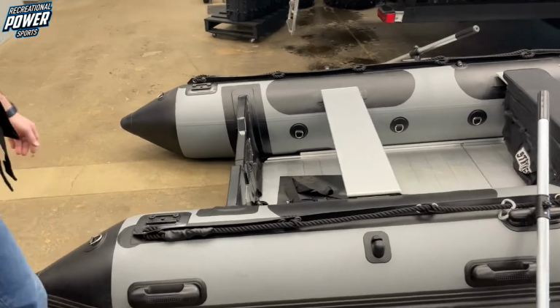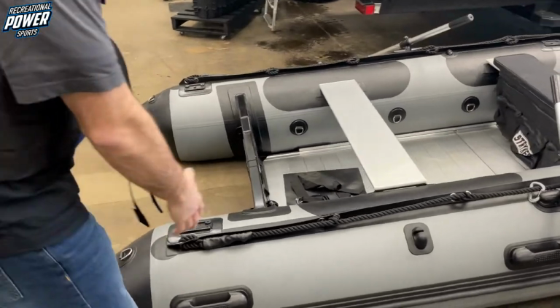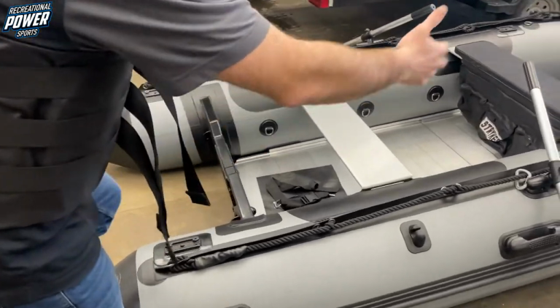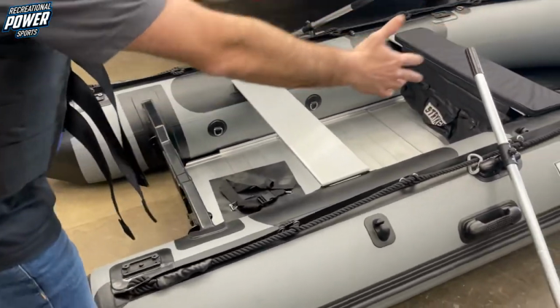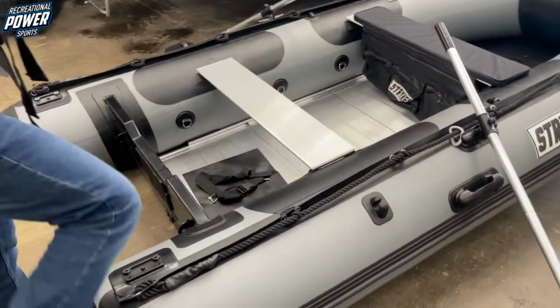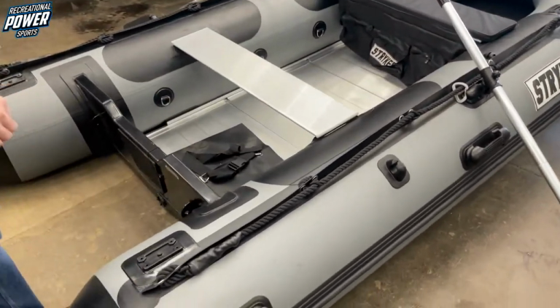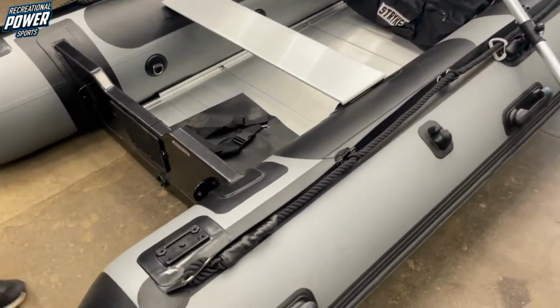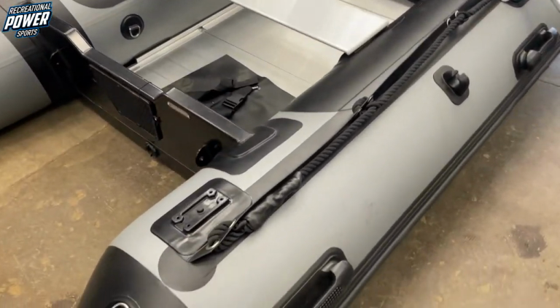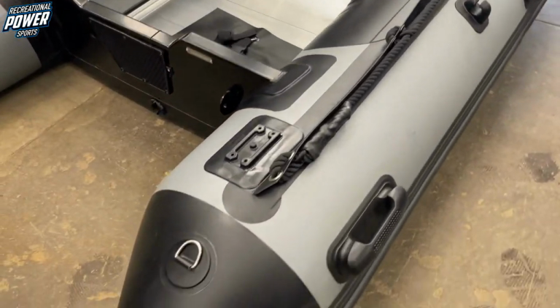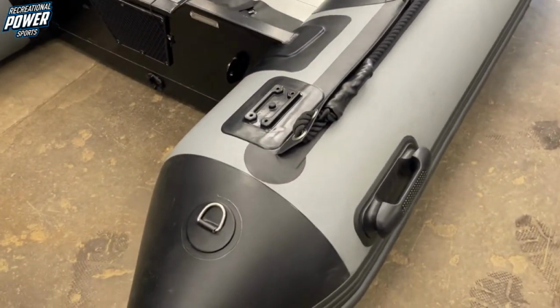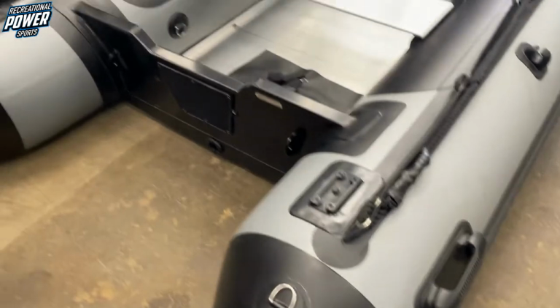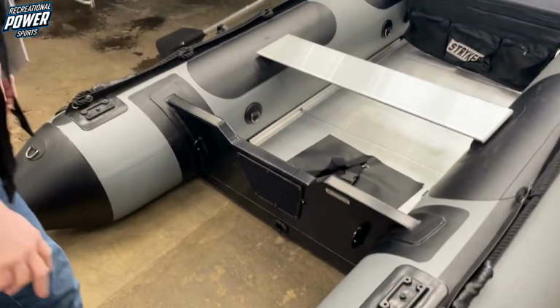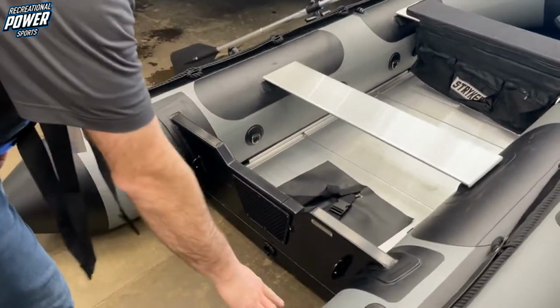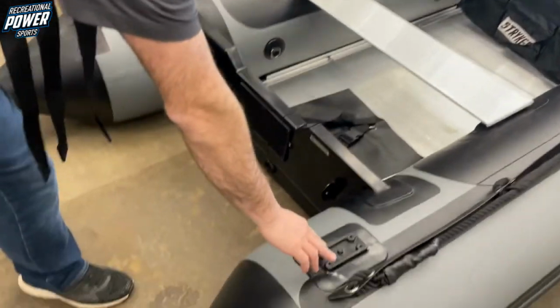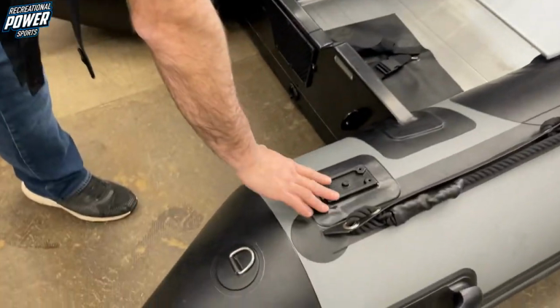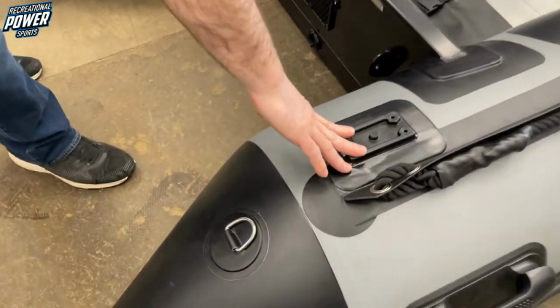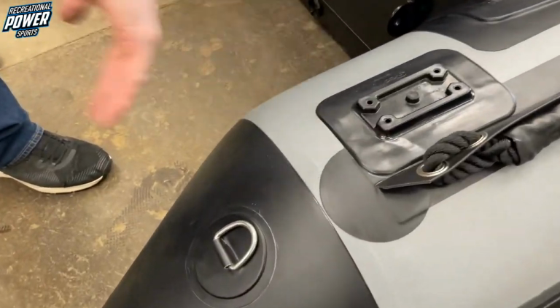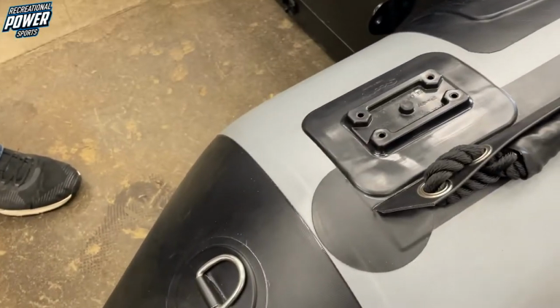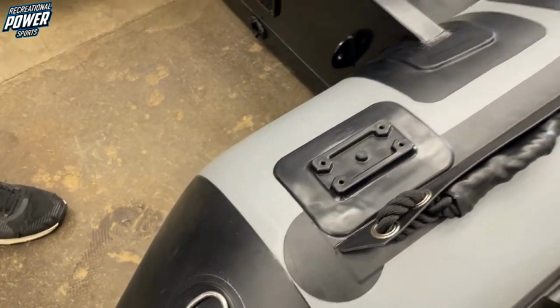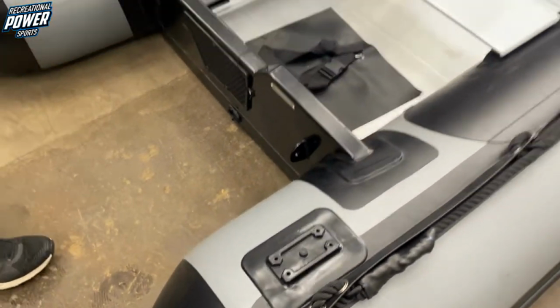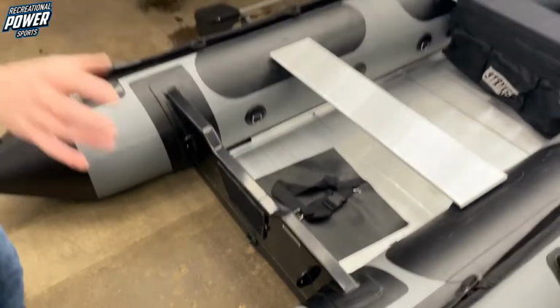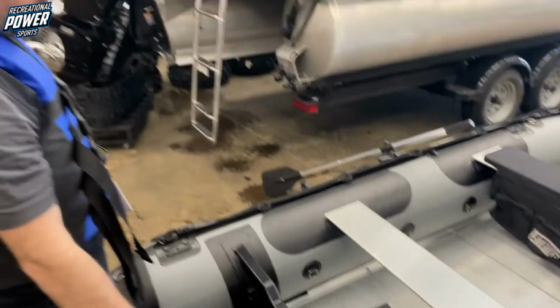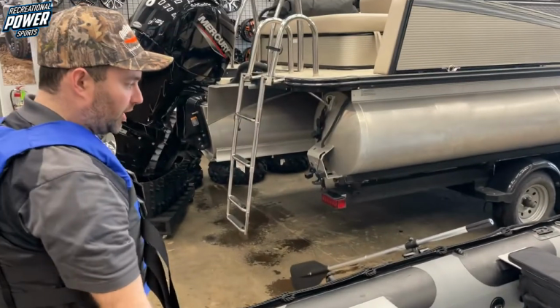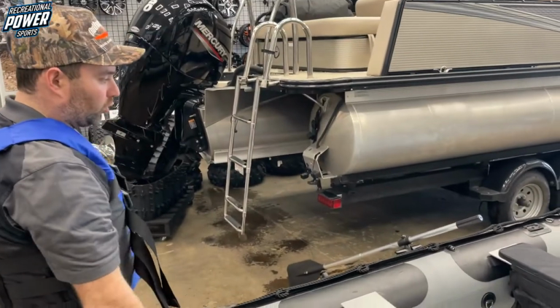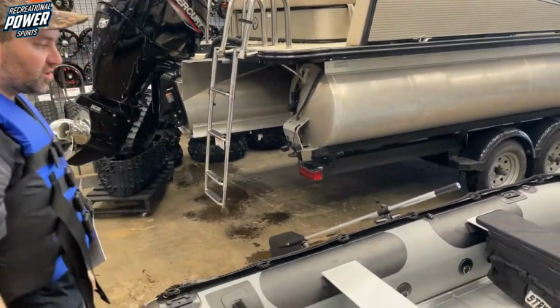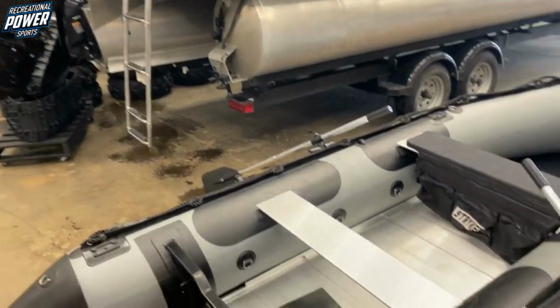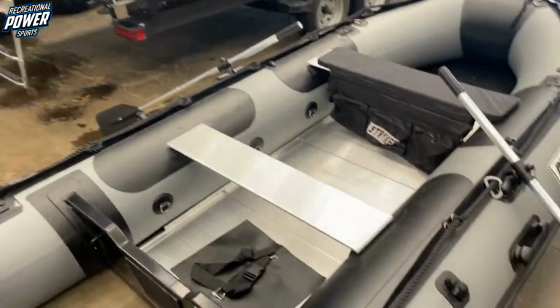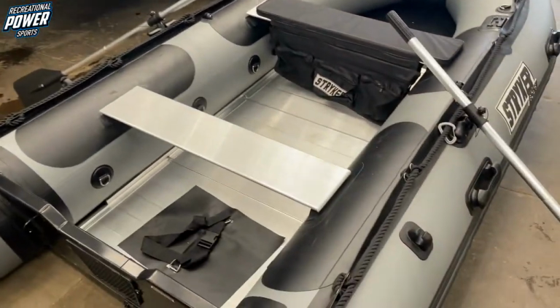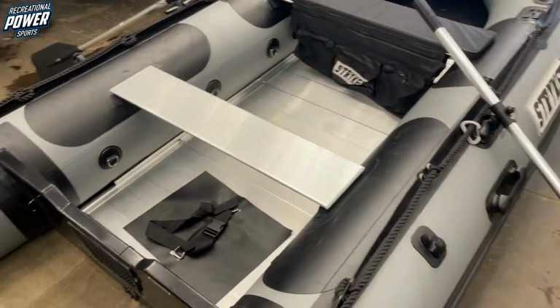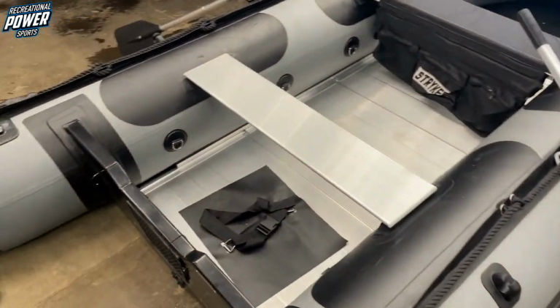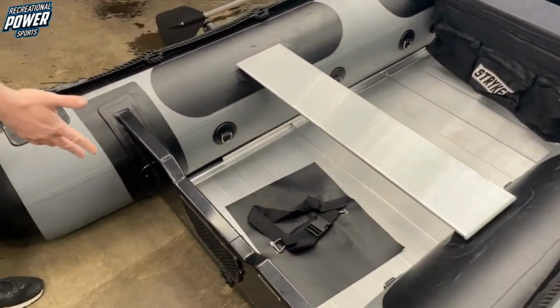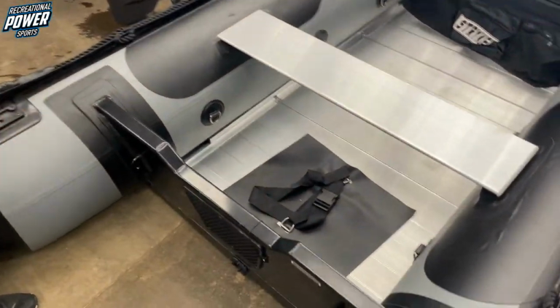You've got multiple carrying handles along the side. On the side here, you get the Scotty rod holders, the adapter, so you can just bolt your rod holders right to it. You've got four locations of that. The back, we've got a 15 inch transom.